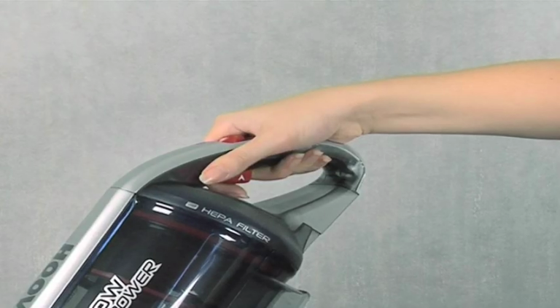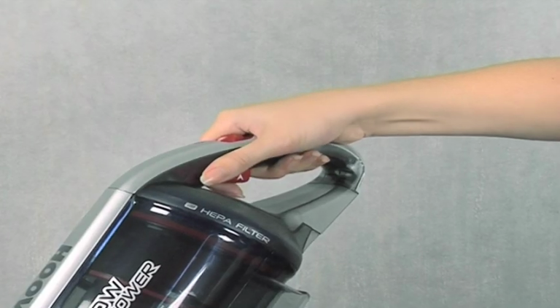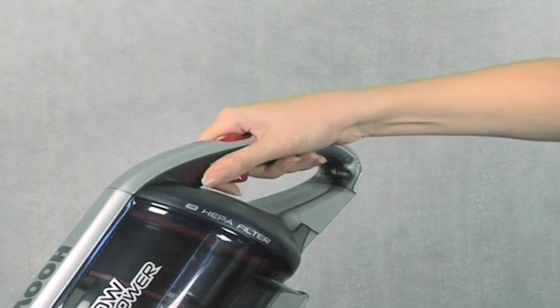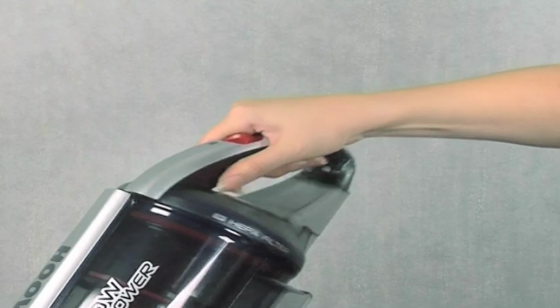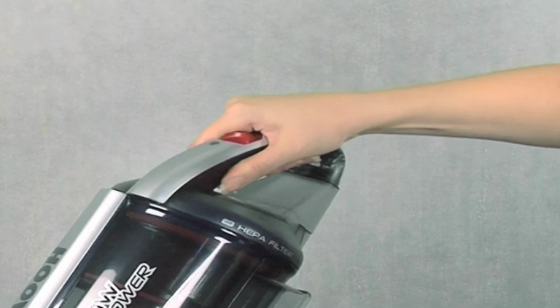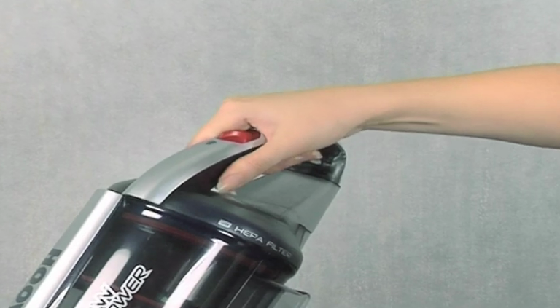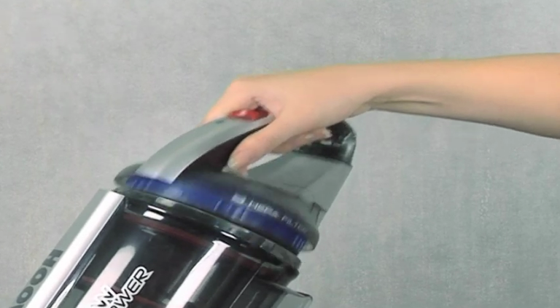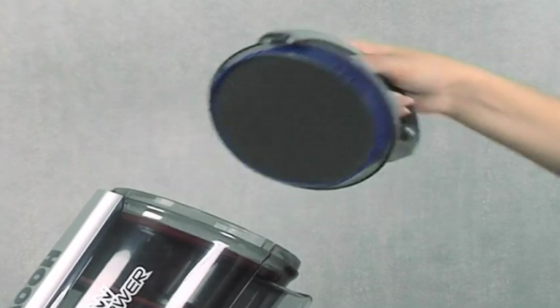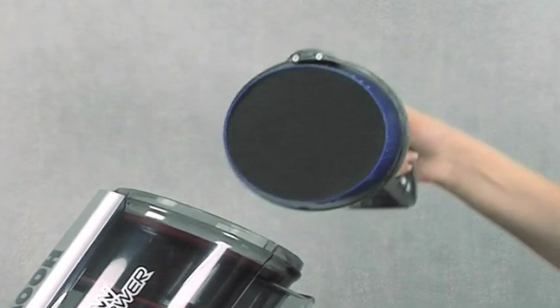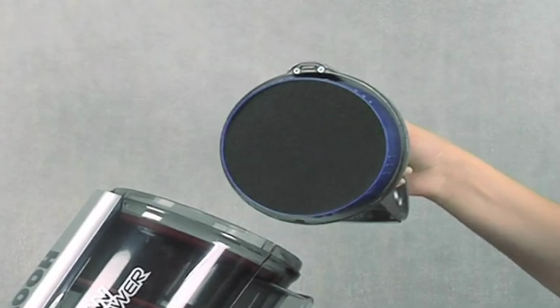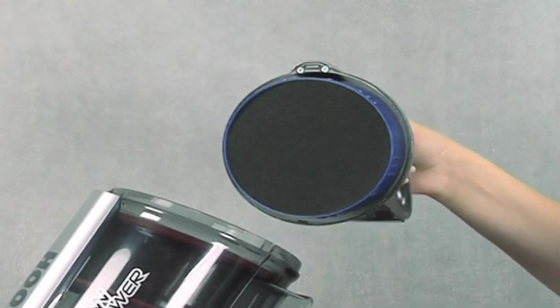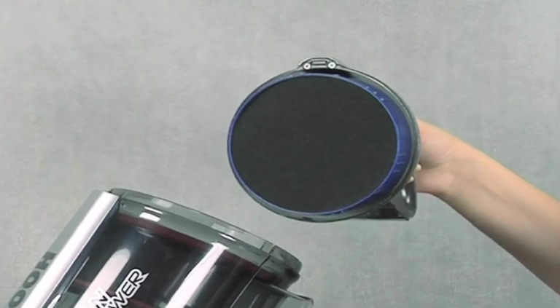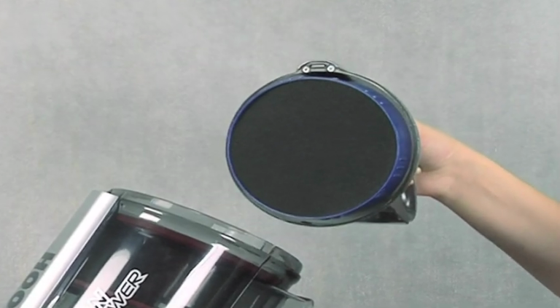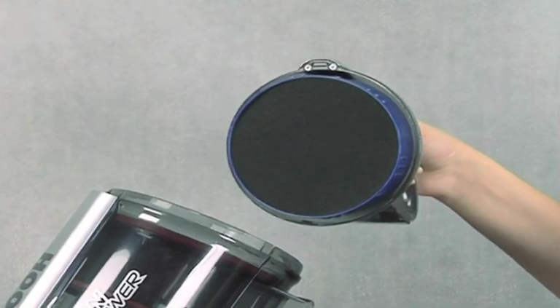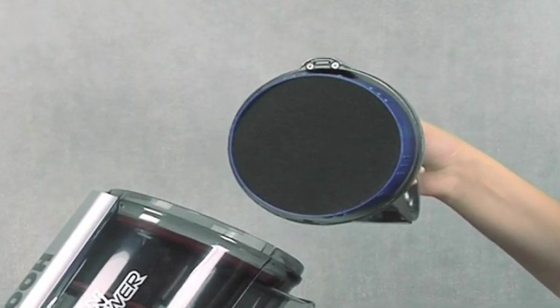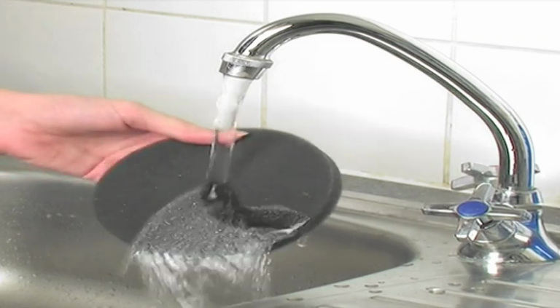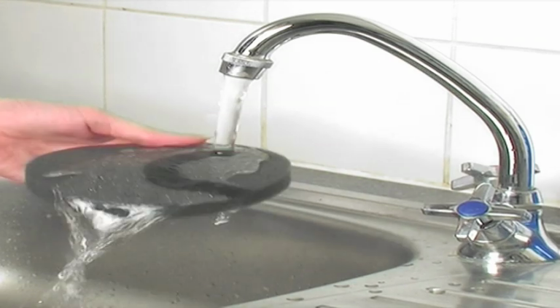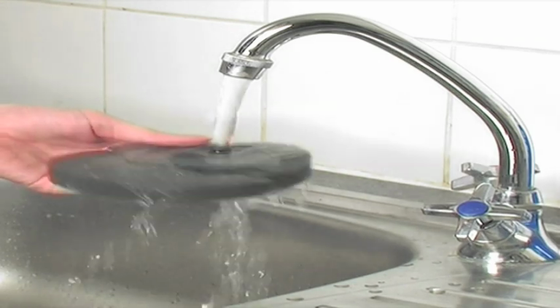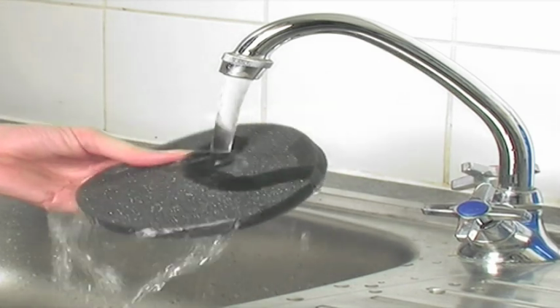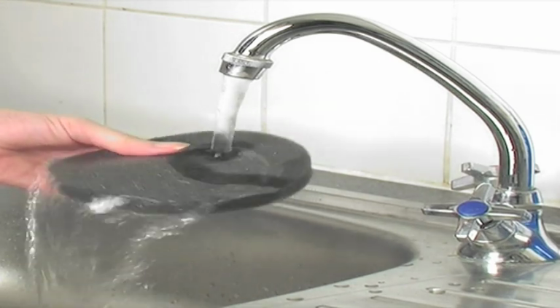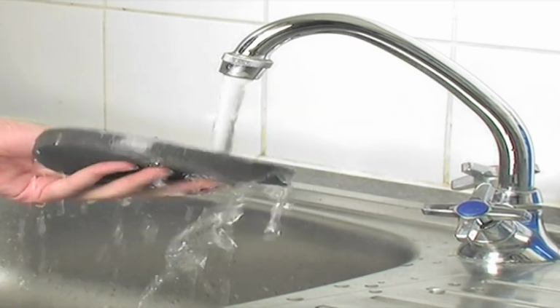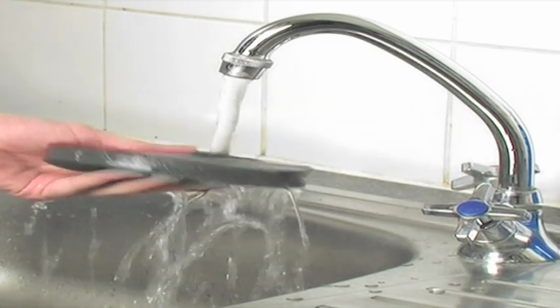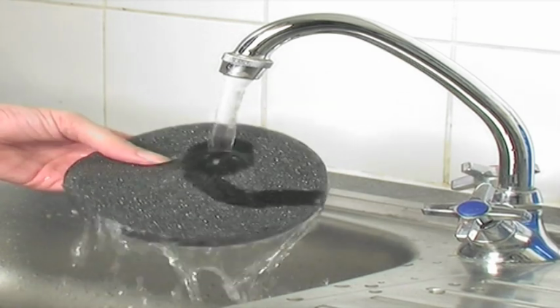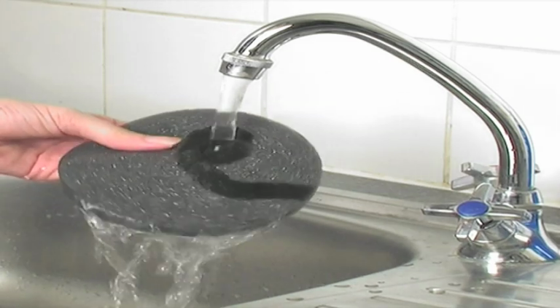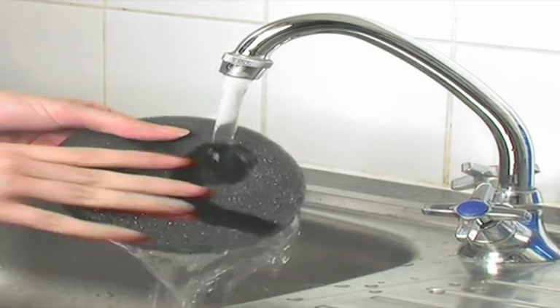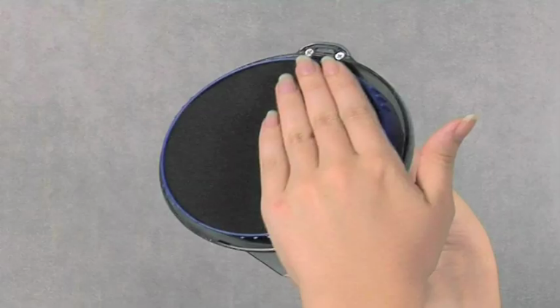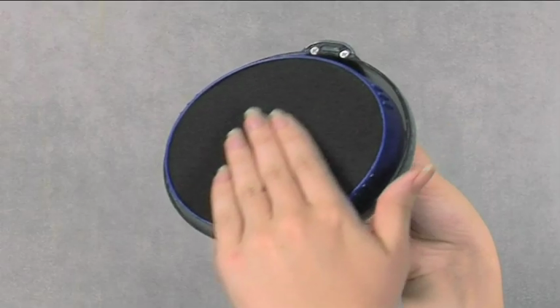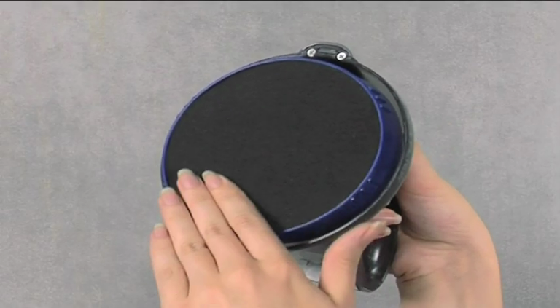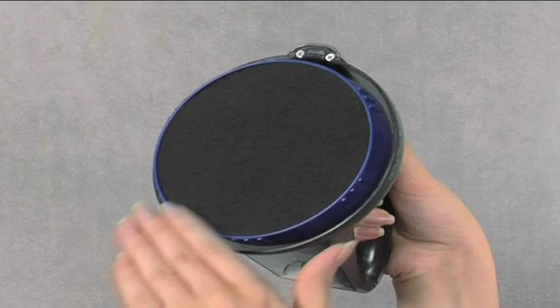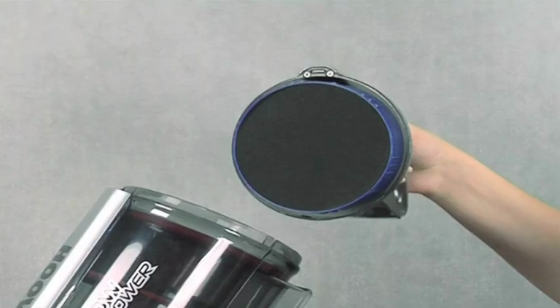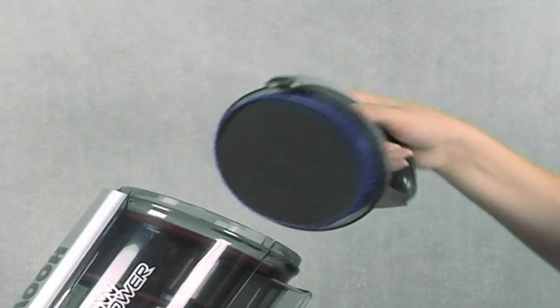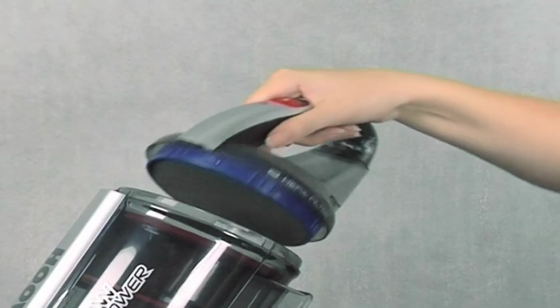HEPA filtration makes the Rush ideal for allergy sufferers. To clean the filter, simply remove and rinse under the tap, then dry and reassemble.